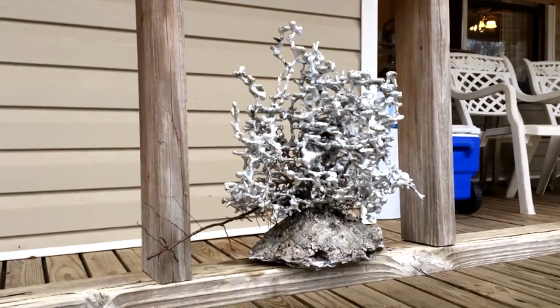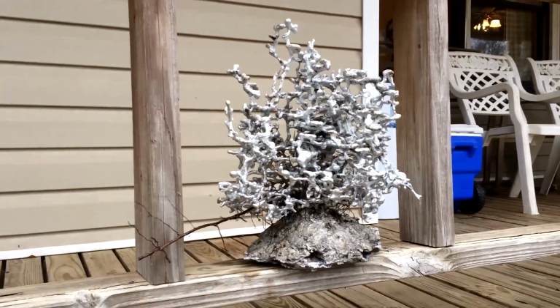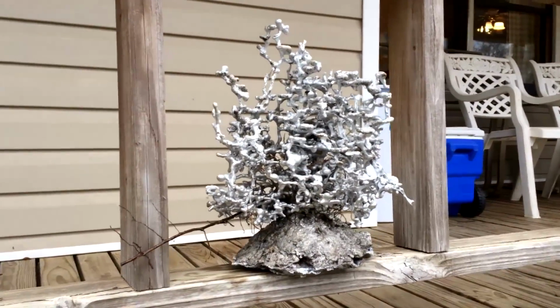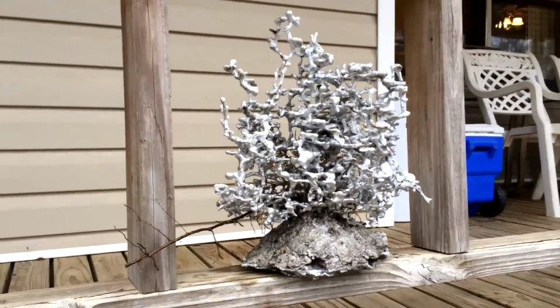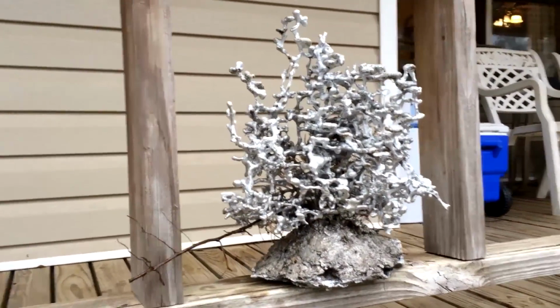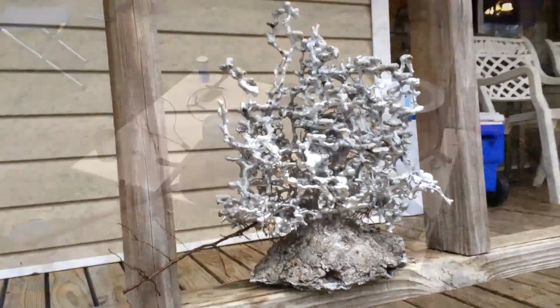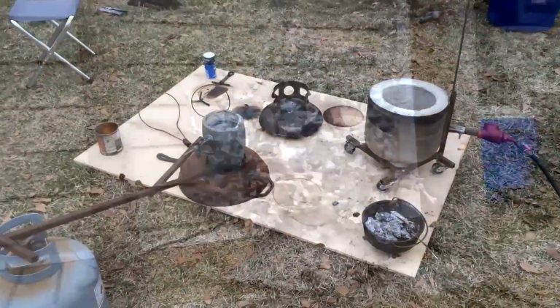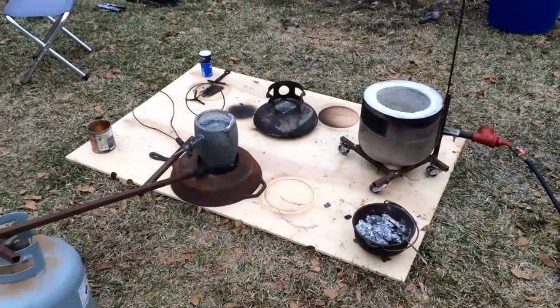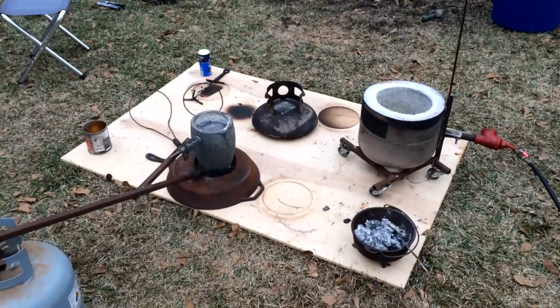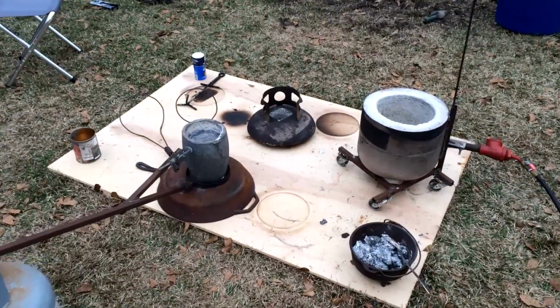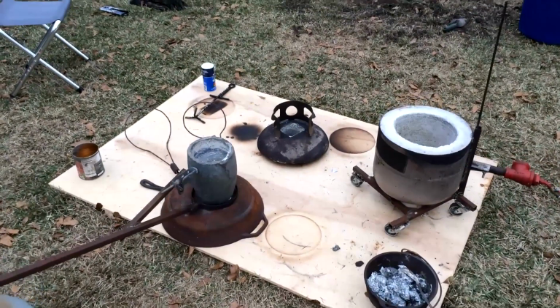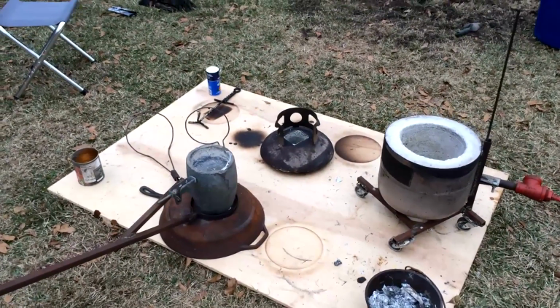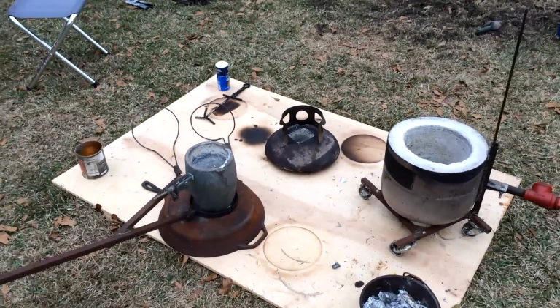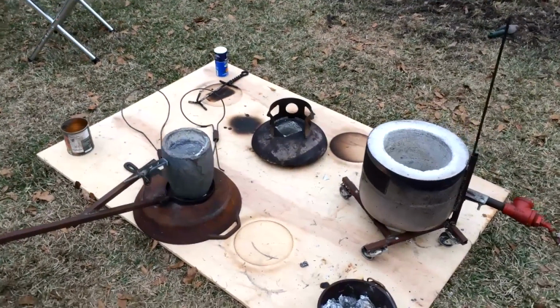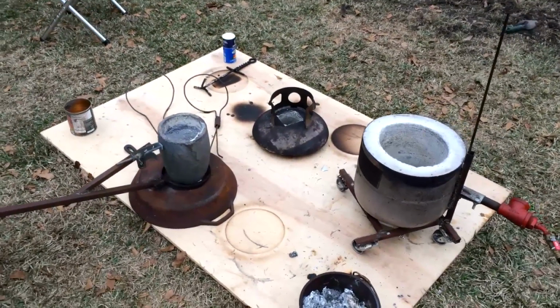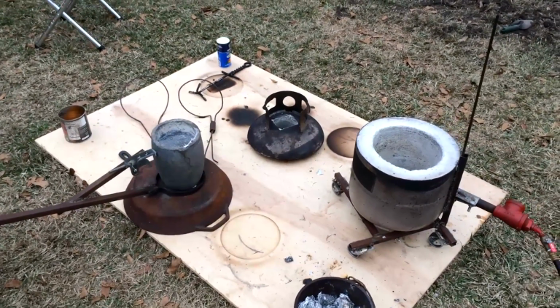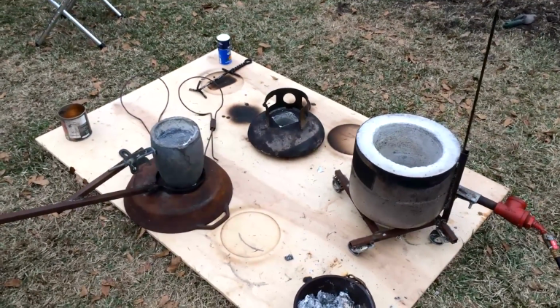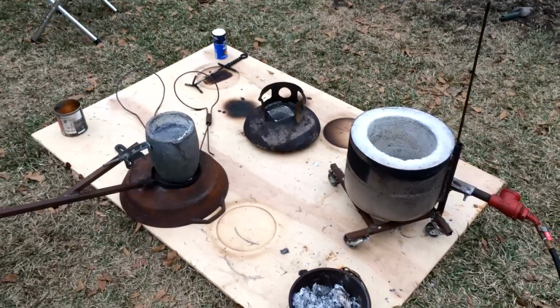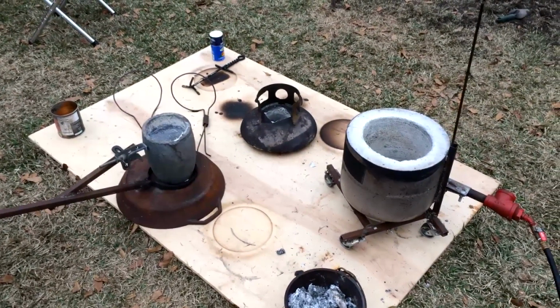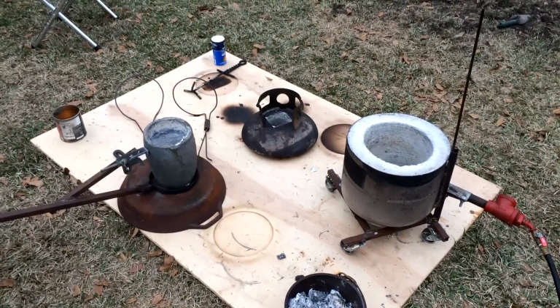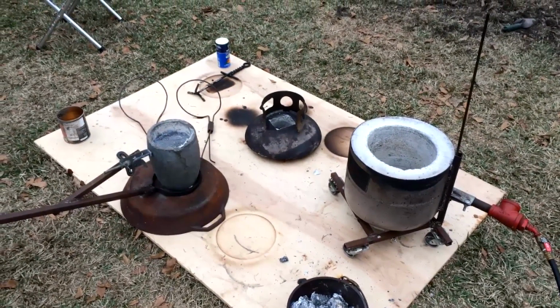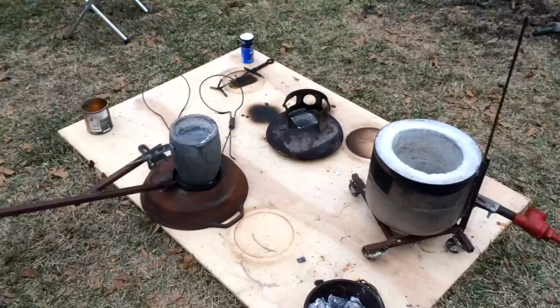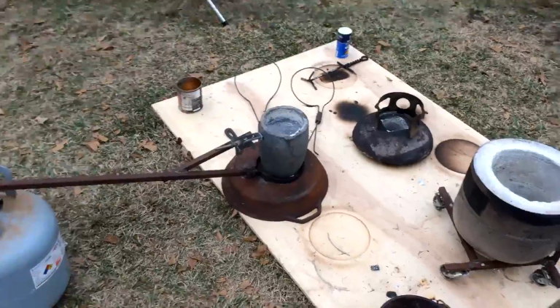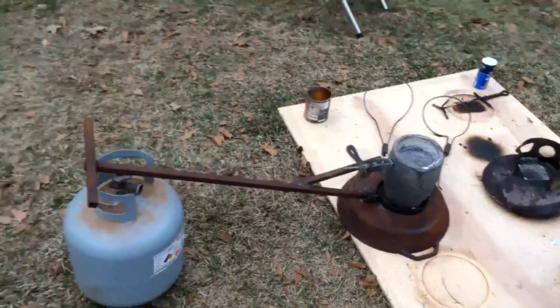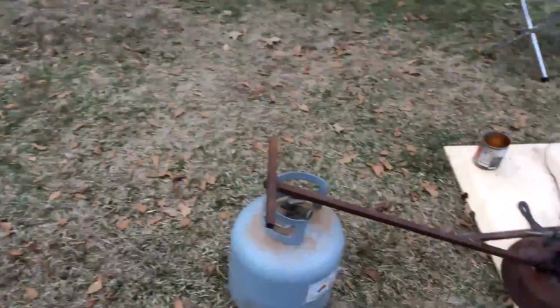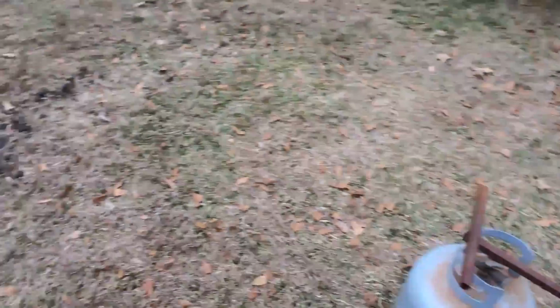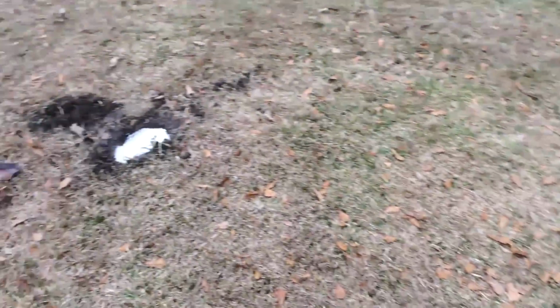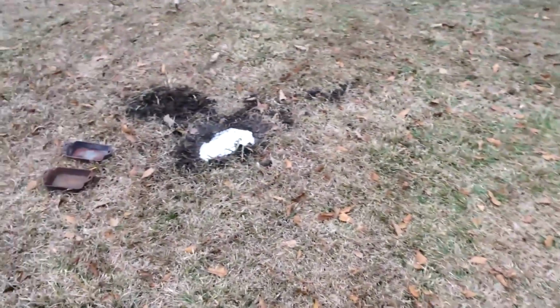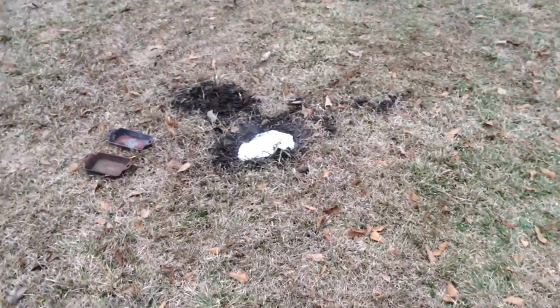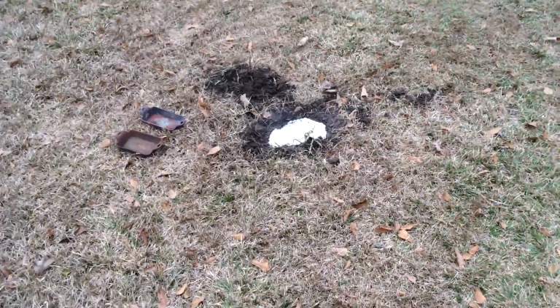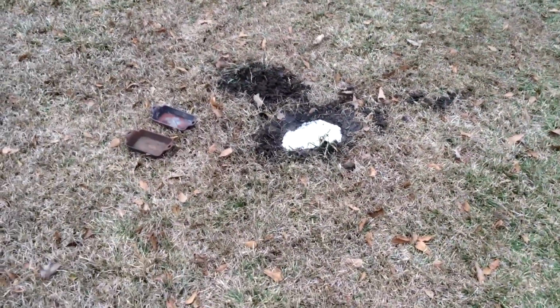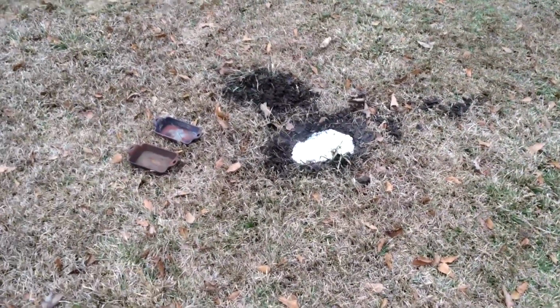It's a rather impressive anthill. That one came out so well that we decided to do another. Here it is in the ground.